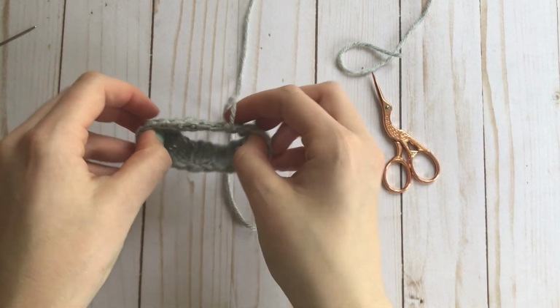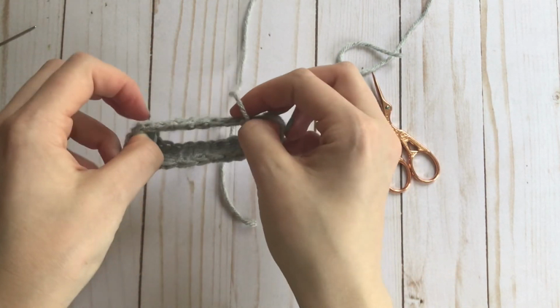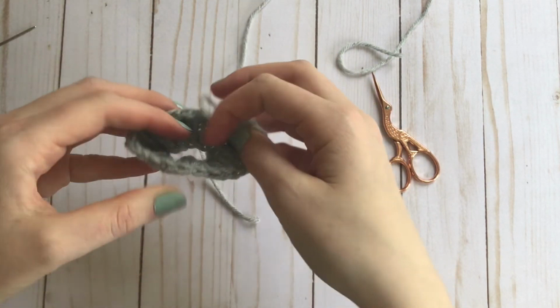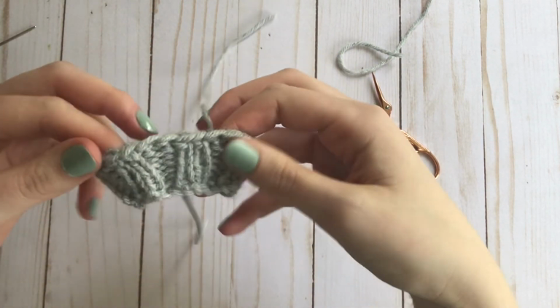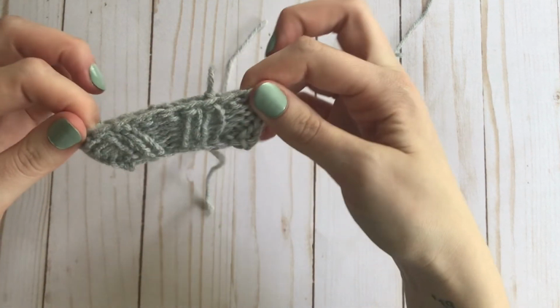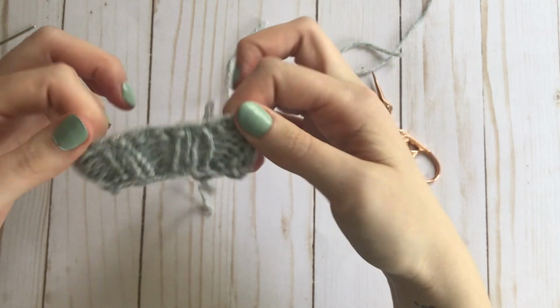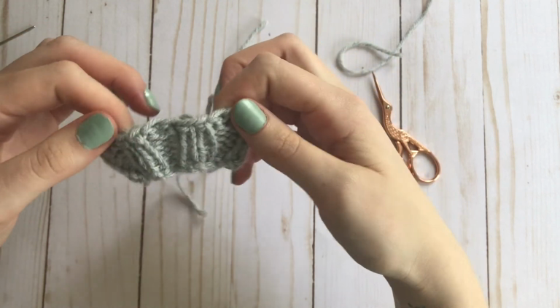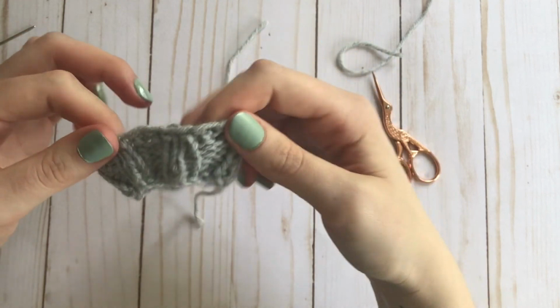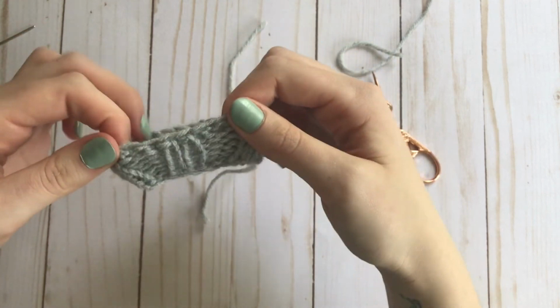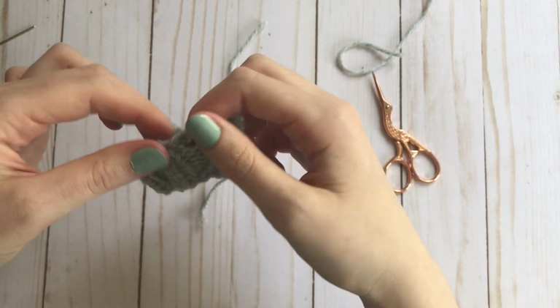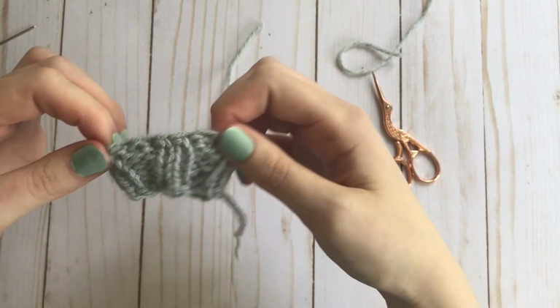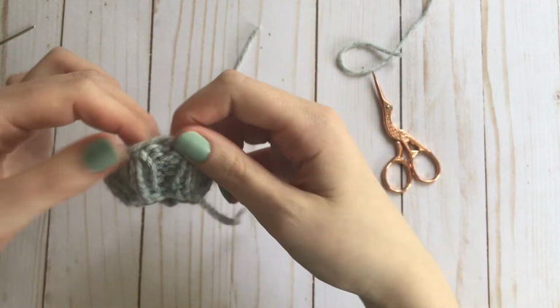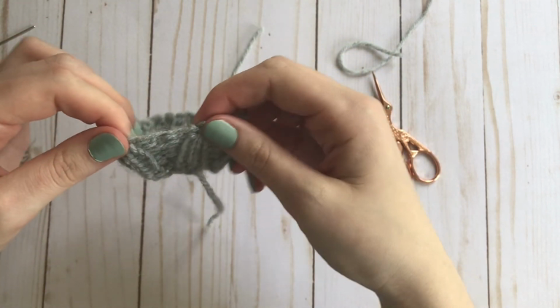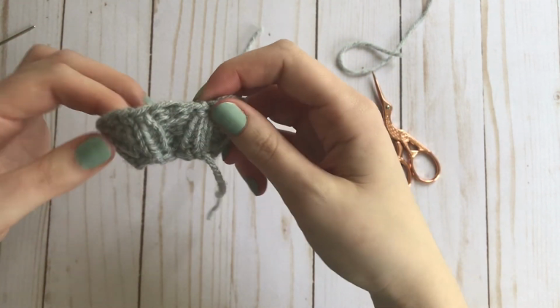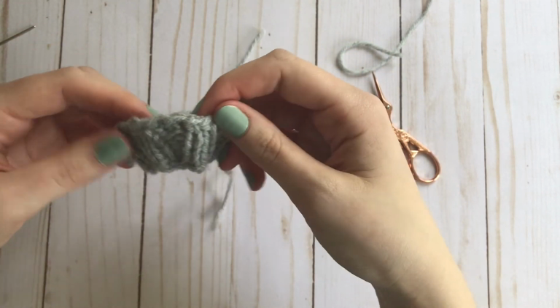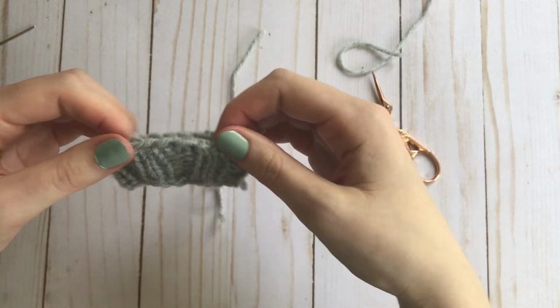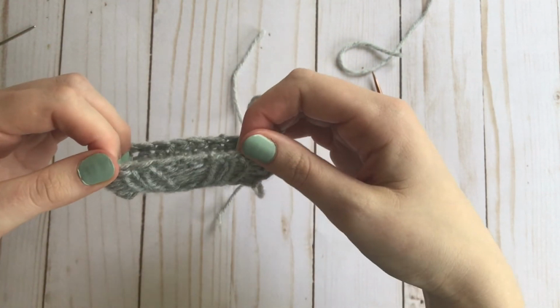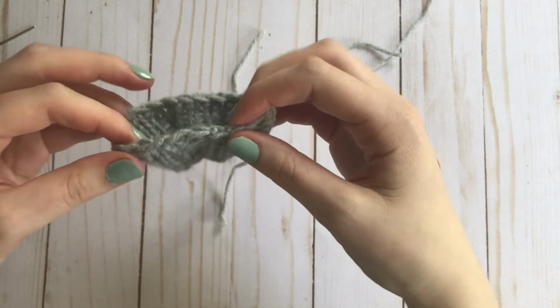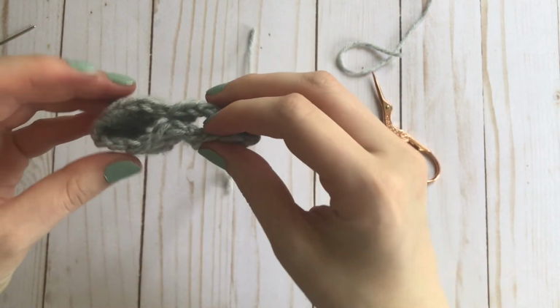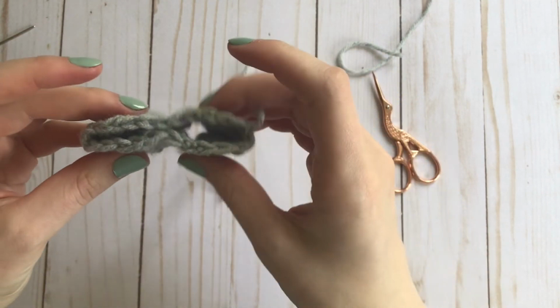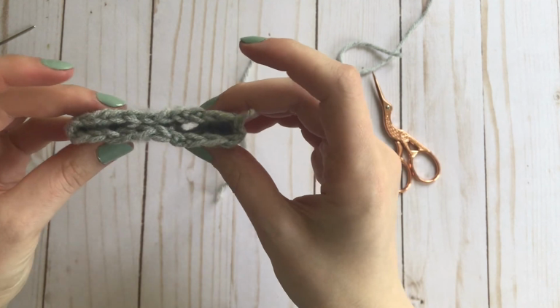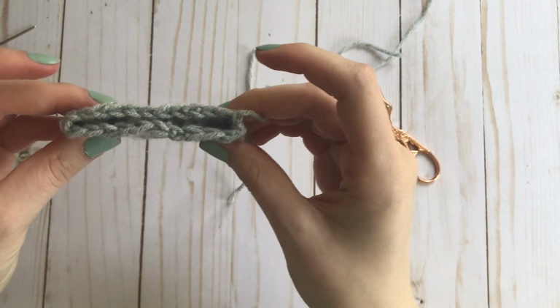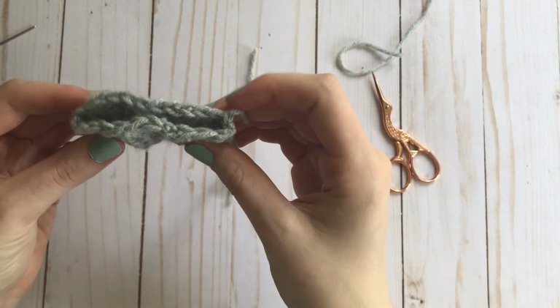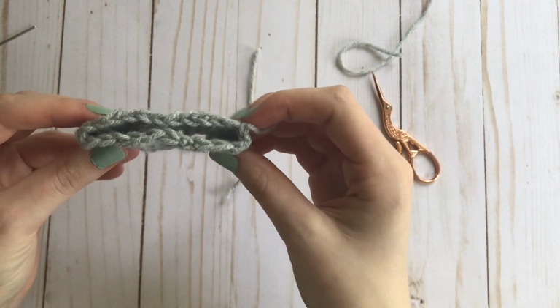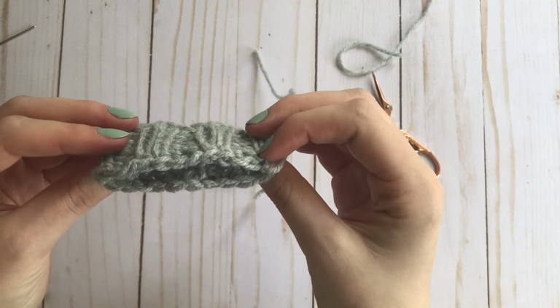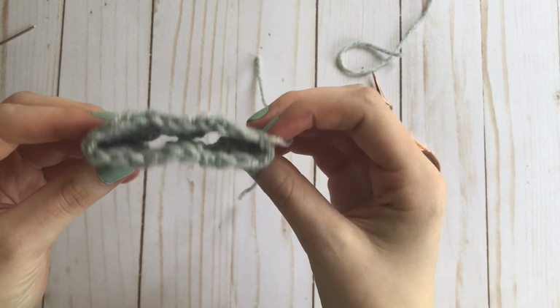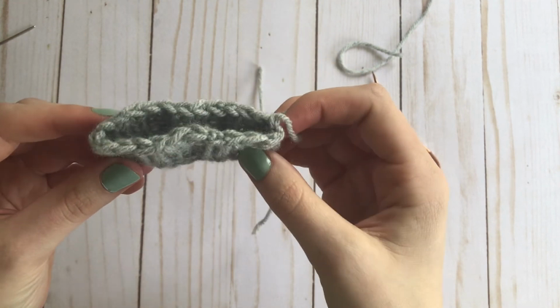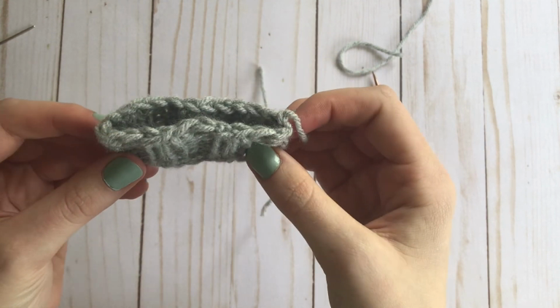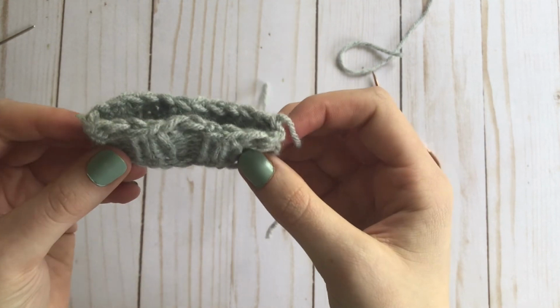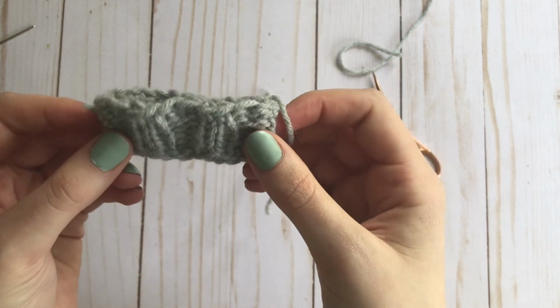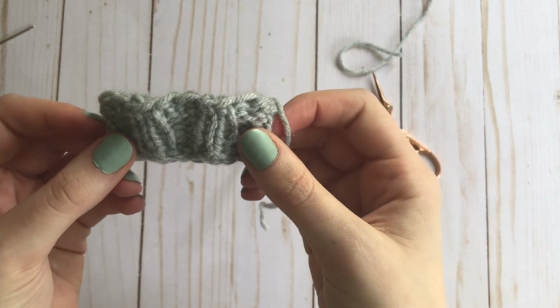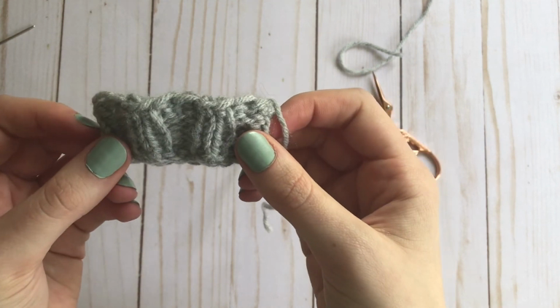And there you have it. It's not the stretchiest bind-off in existence — there are definitely stretchier bind-offs — but this one's my favorite because it's just very neat and it's very easy to do.